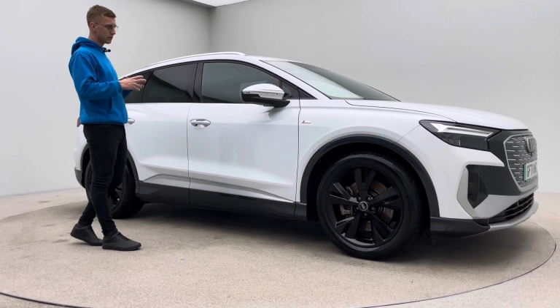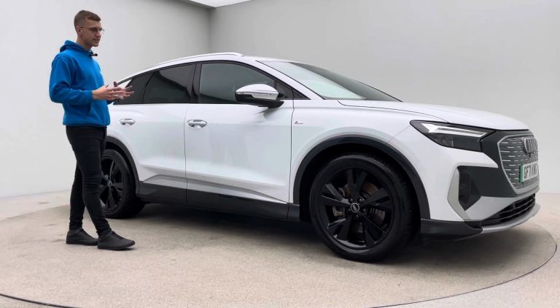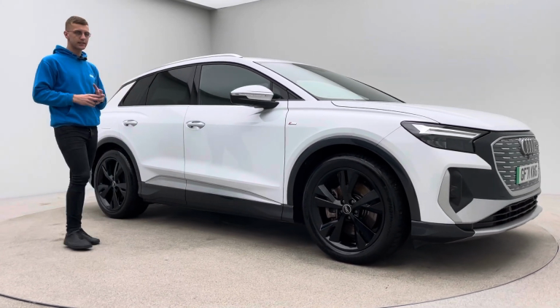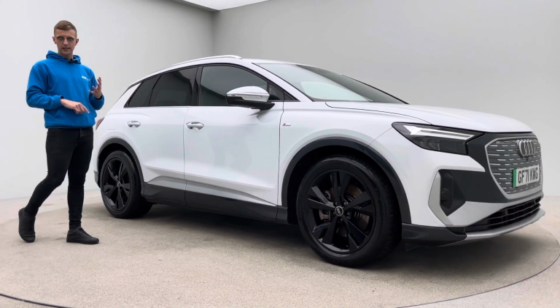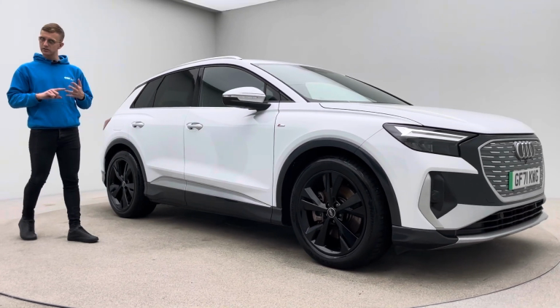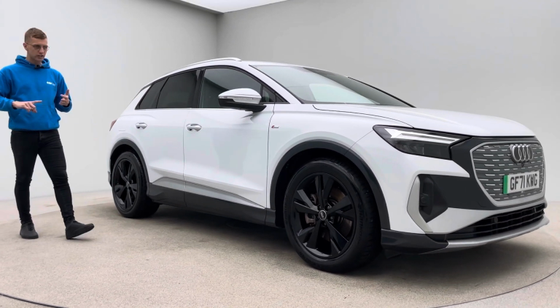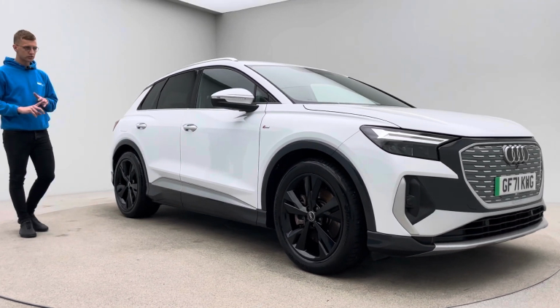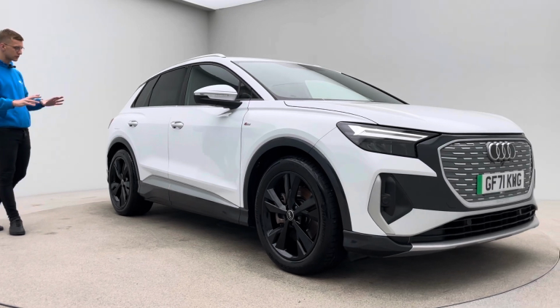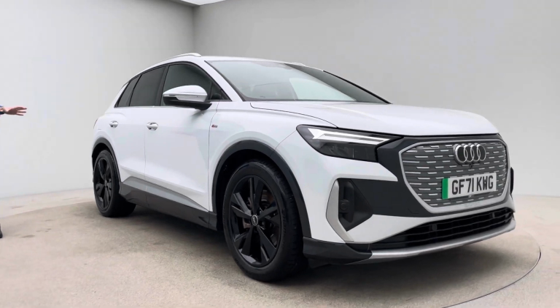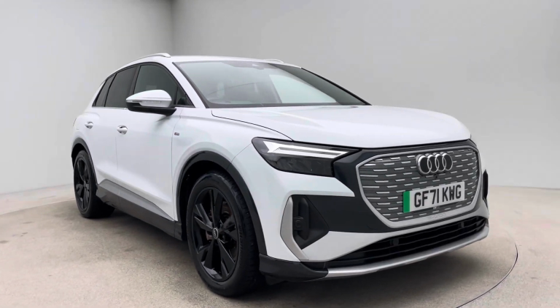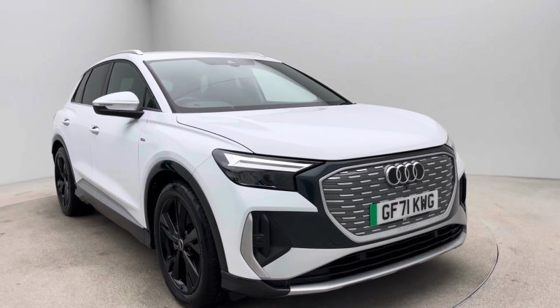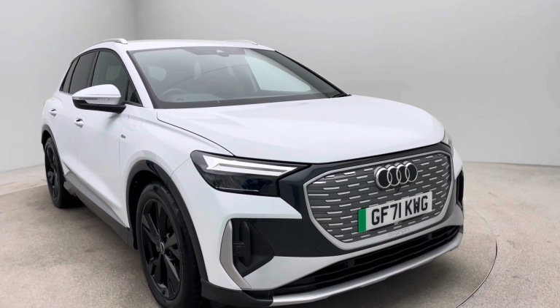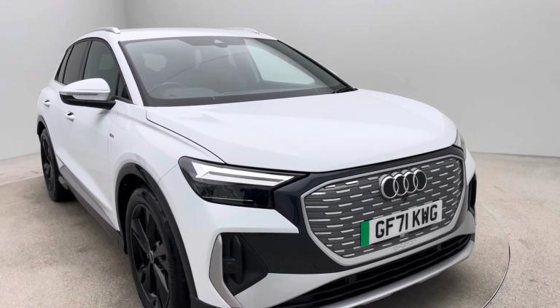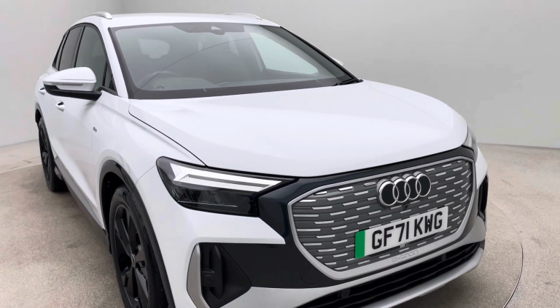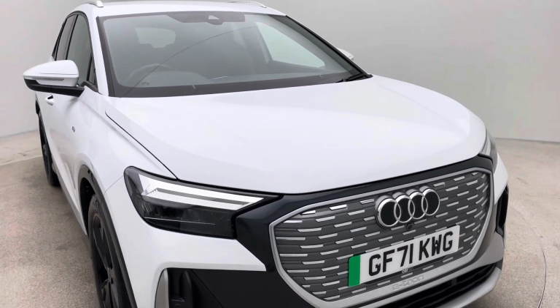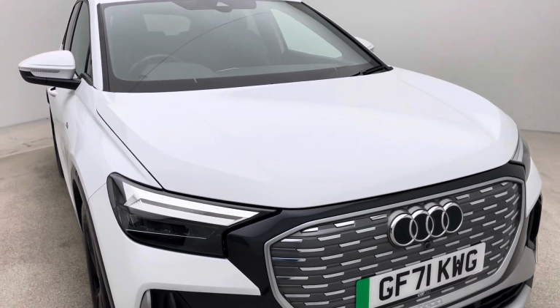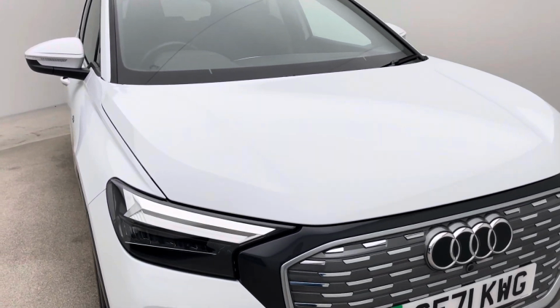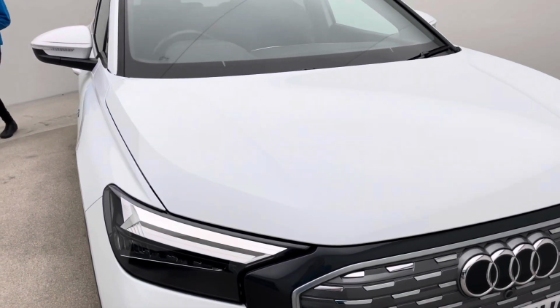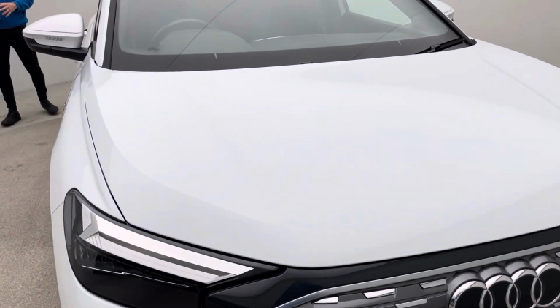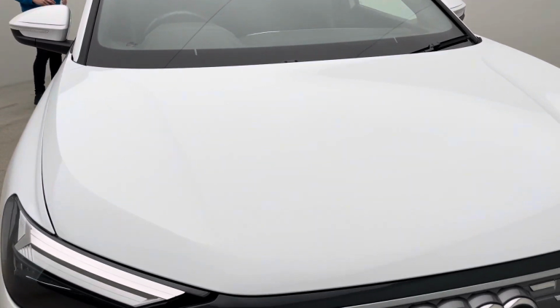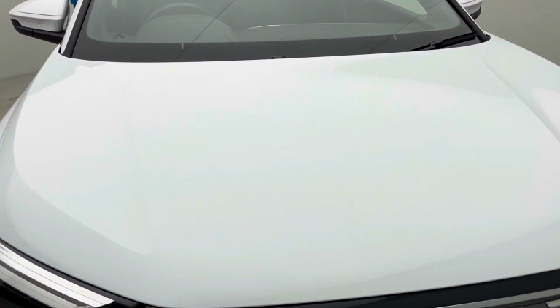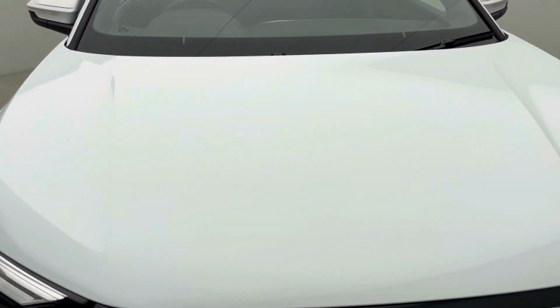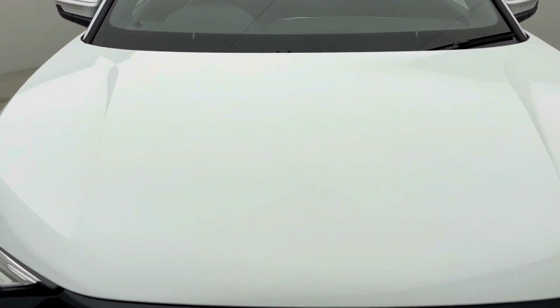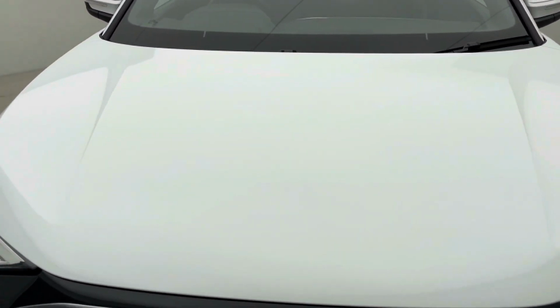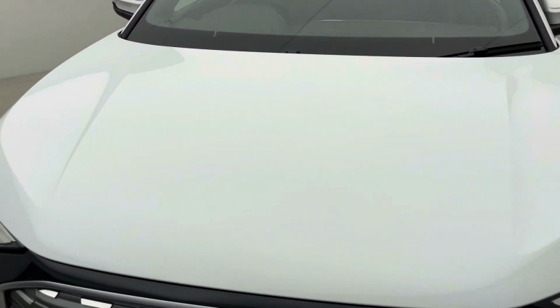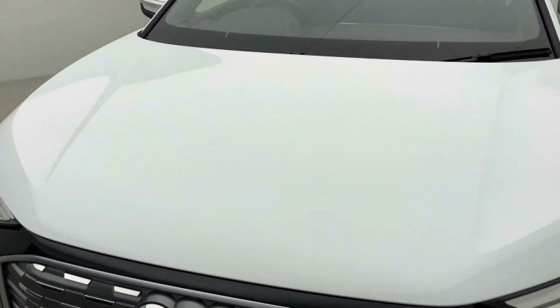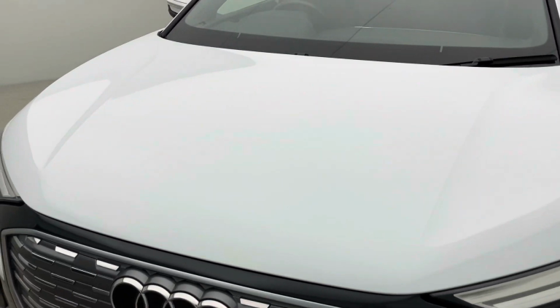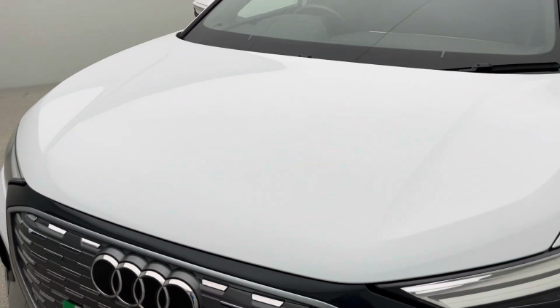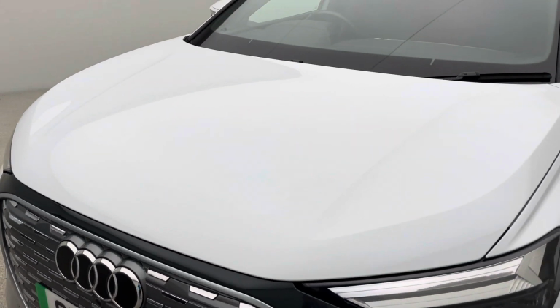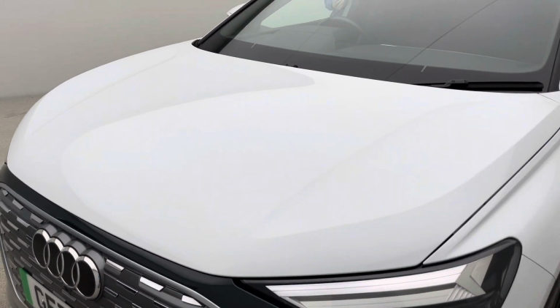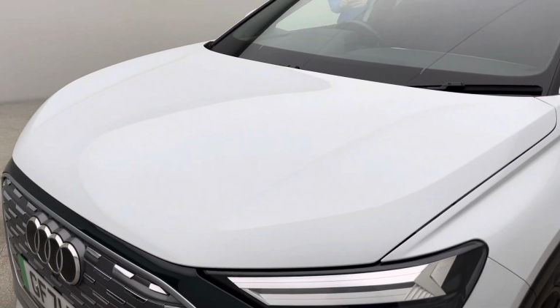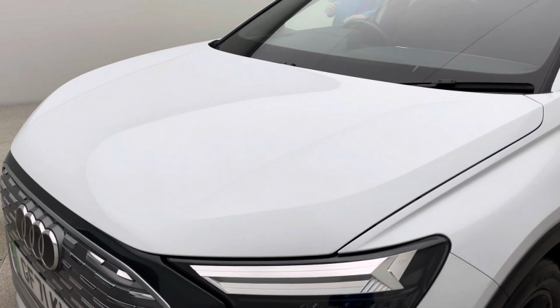So aesthetically, there's no dents, there's no scratches, there's no scuffs to the bodywork. The alloy wheels are free of any blistering, any corrosion, any curb damage. And the inside of the car, which we'll get to in a short while, free of any rips, any tears, any burns.